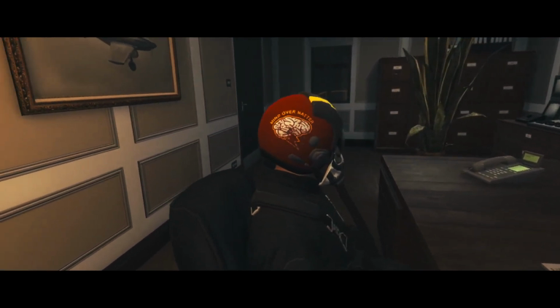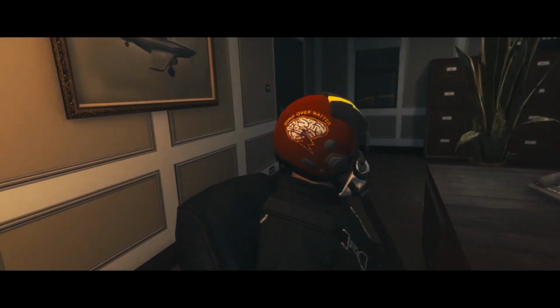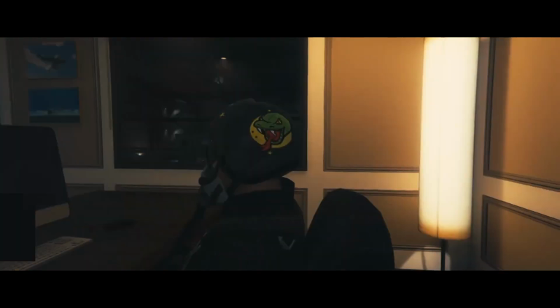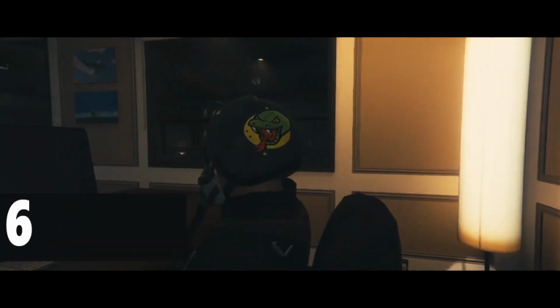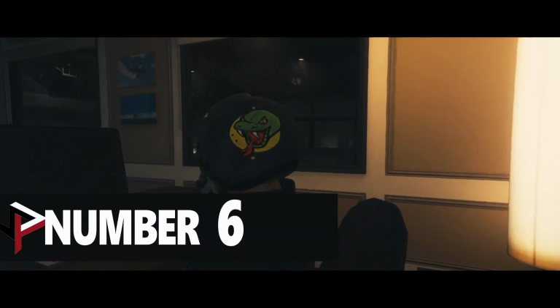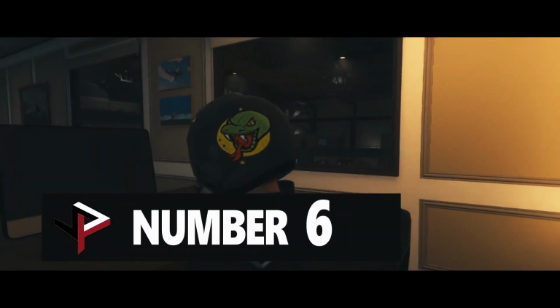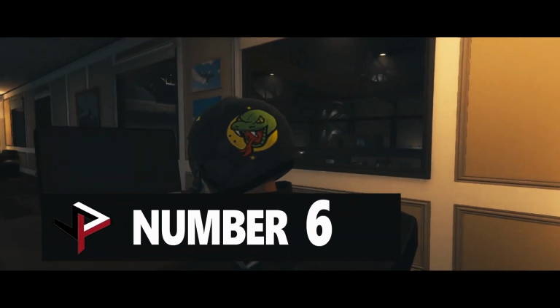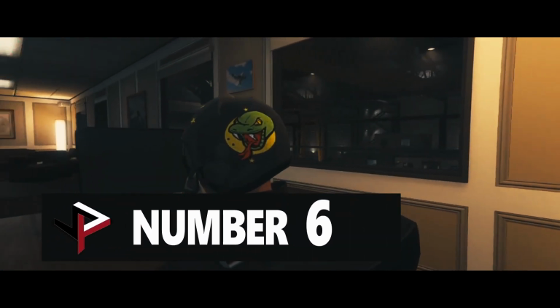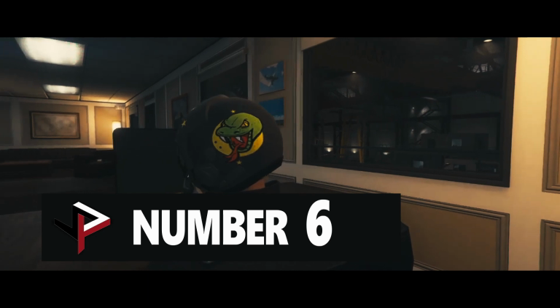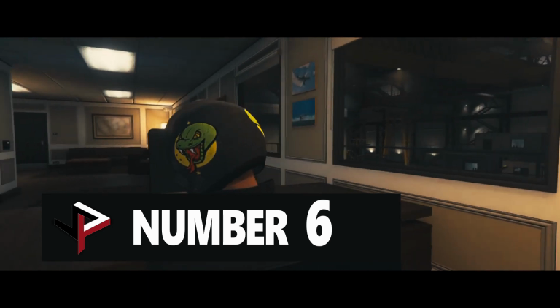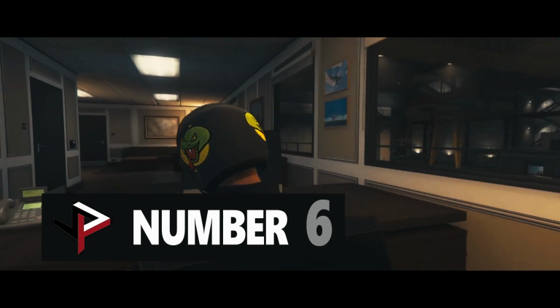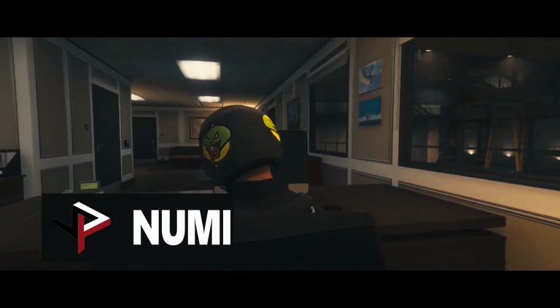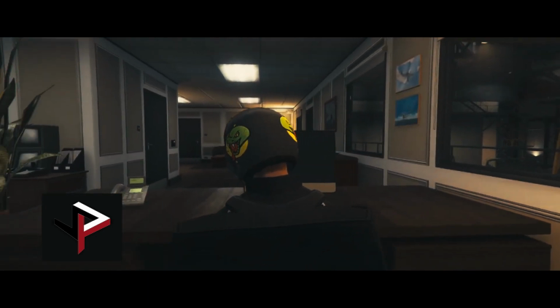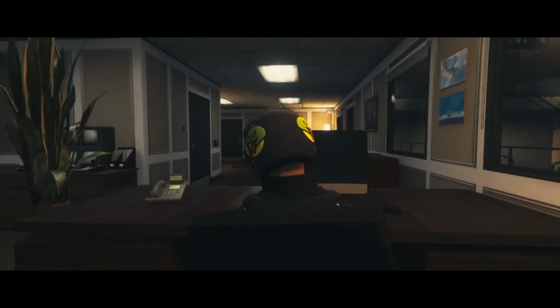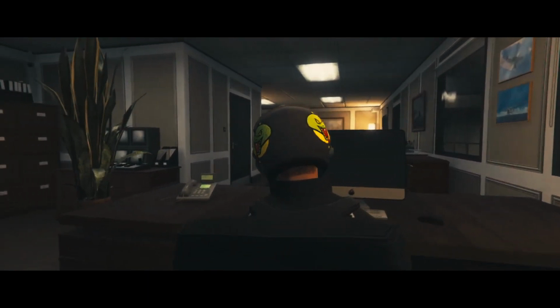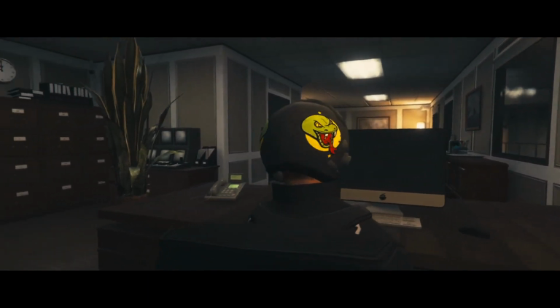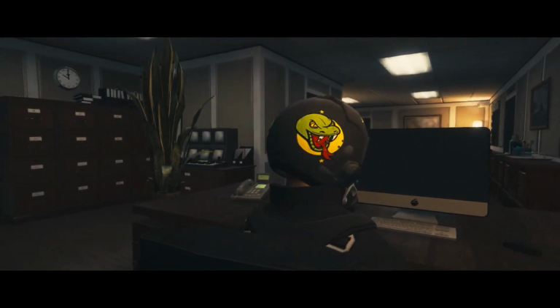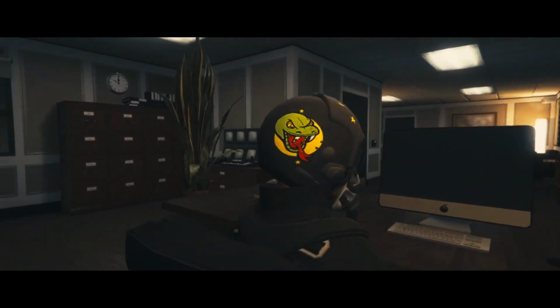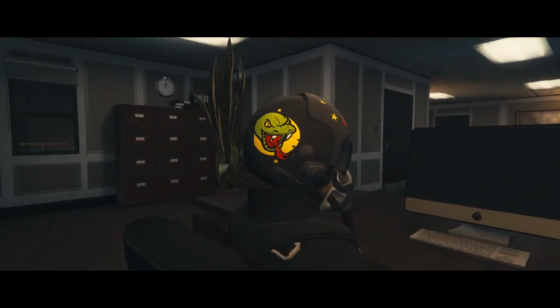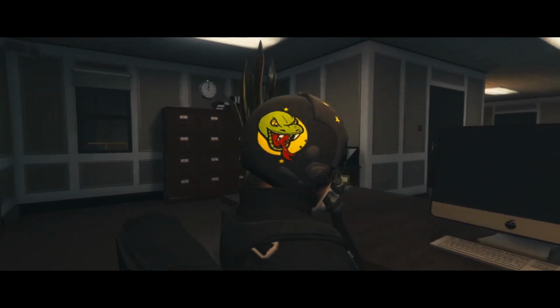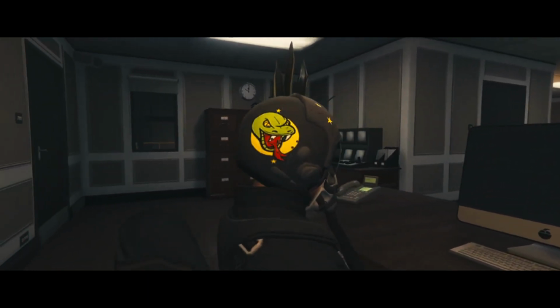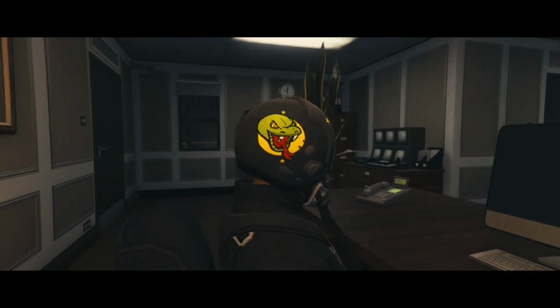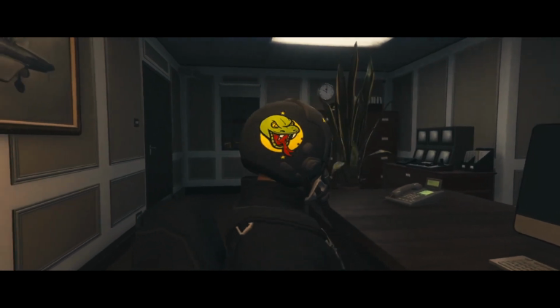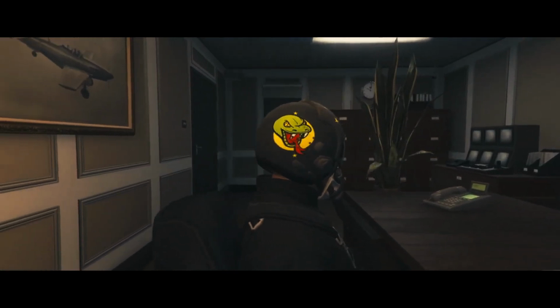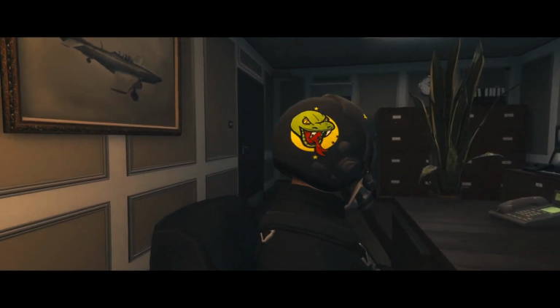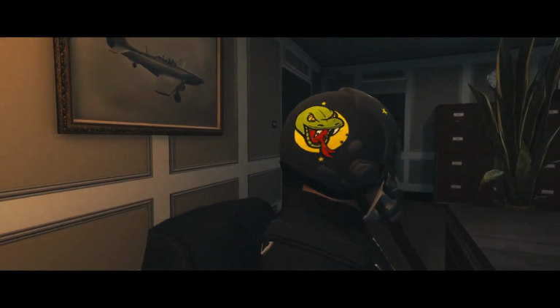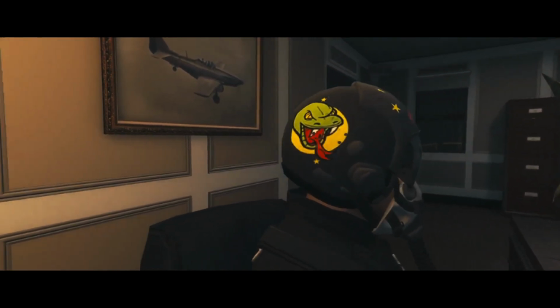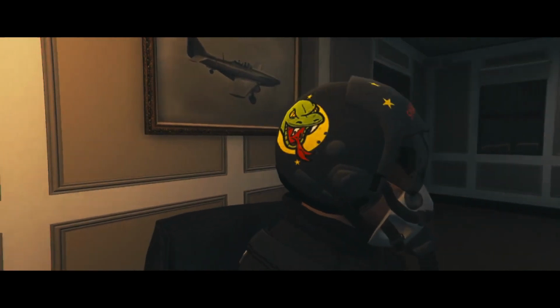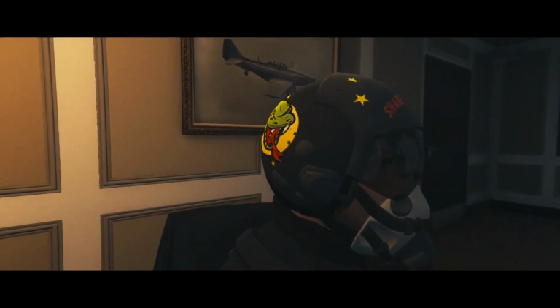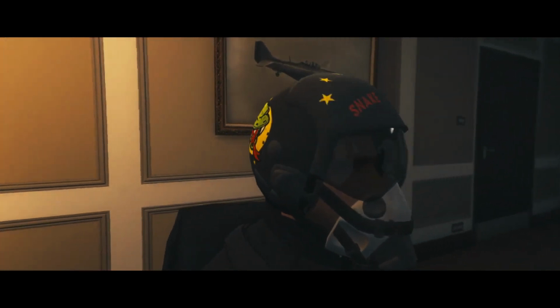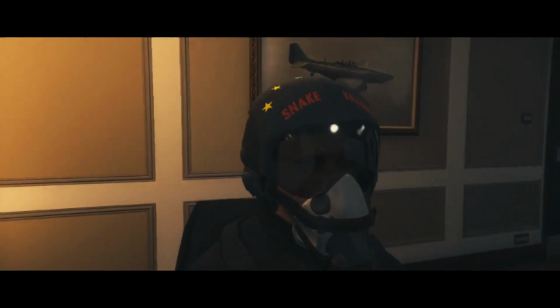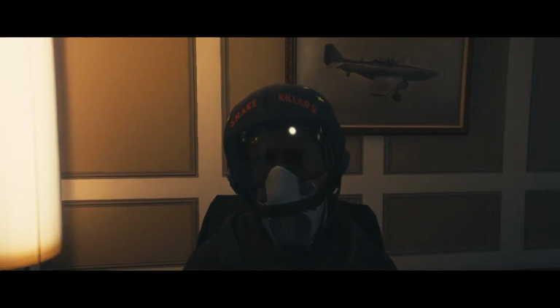At number six, this grey helmet has hints of gold and green and red and white, and on the front of it it says 'snake killers' and on either side it has a giant snake head.